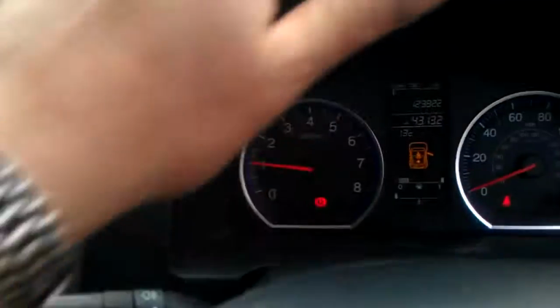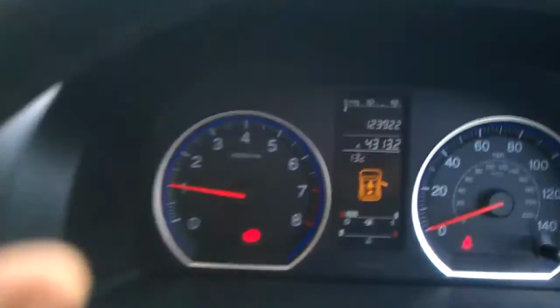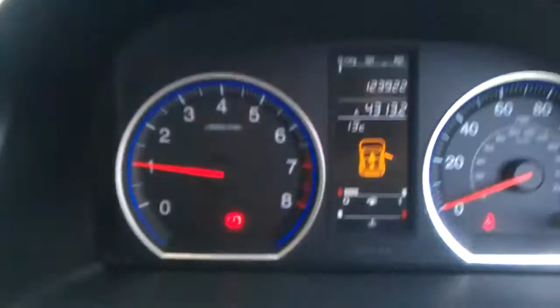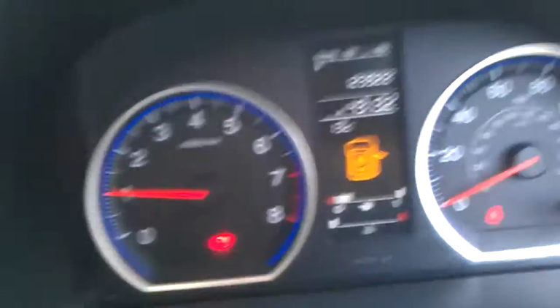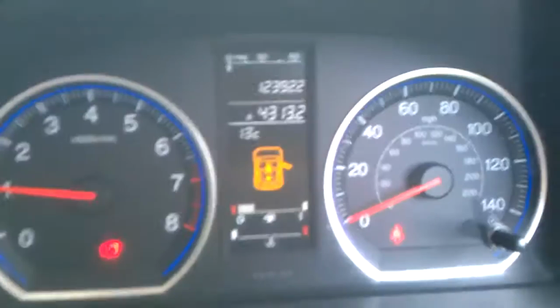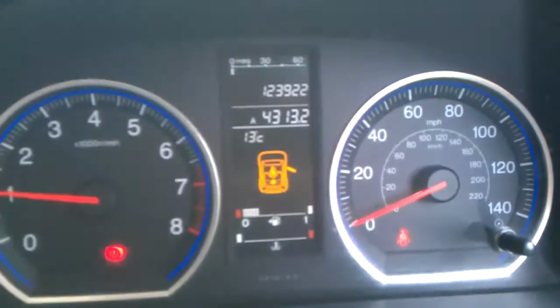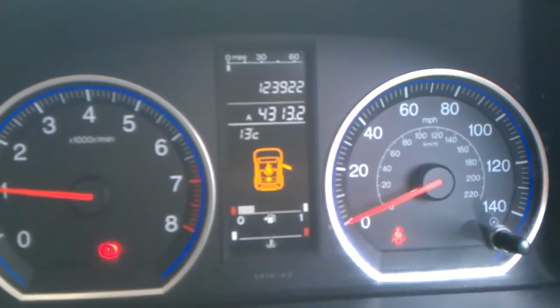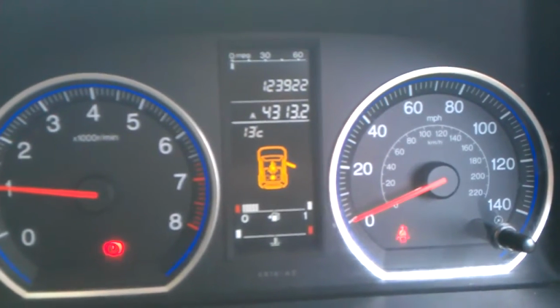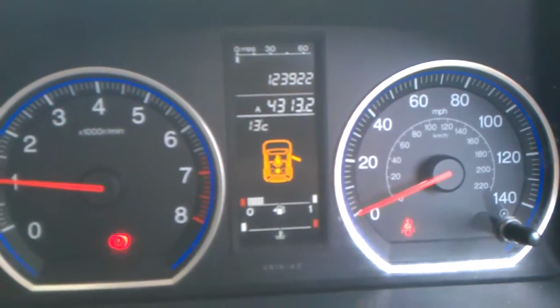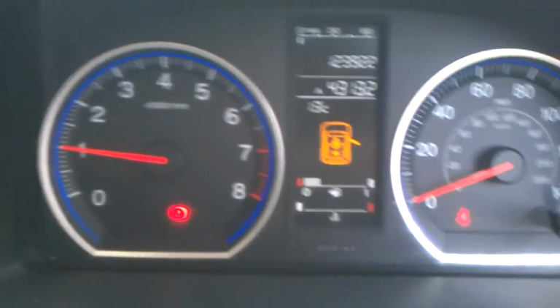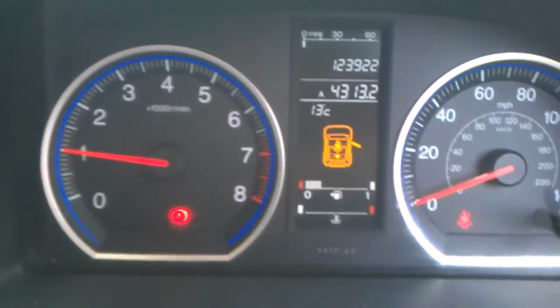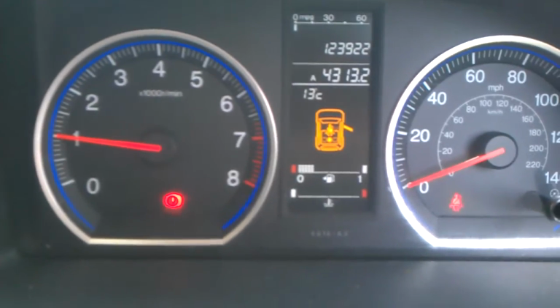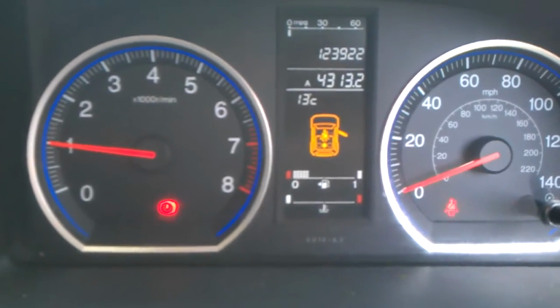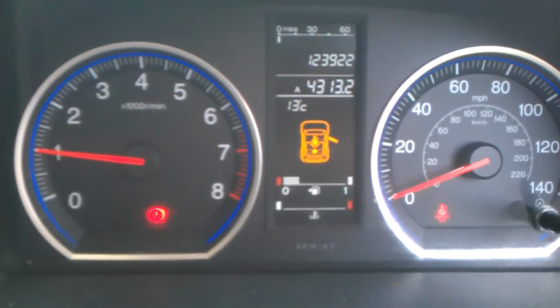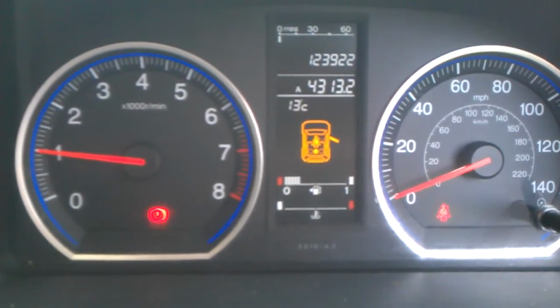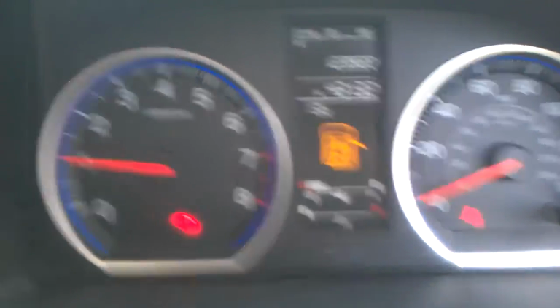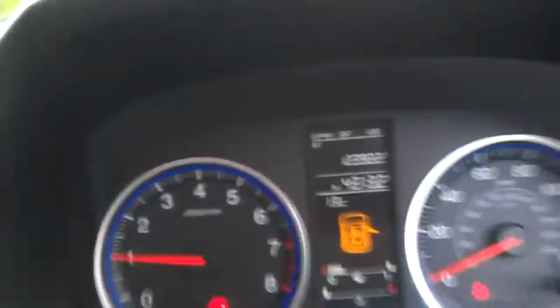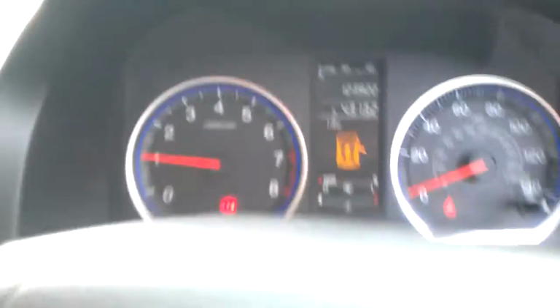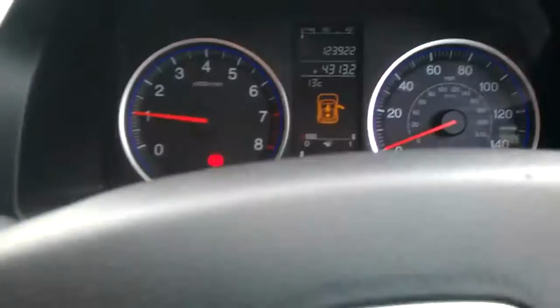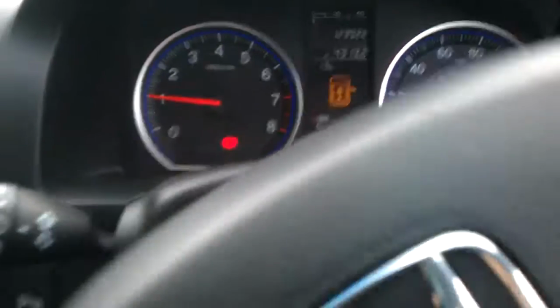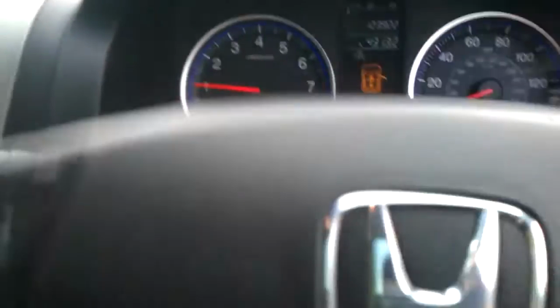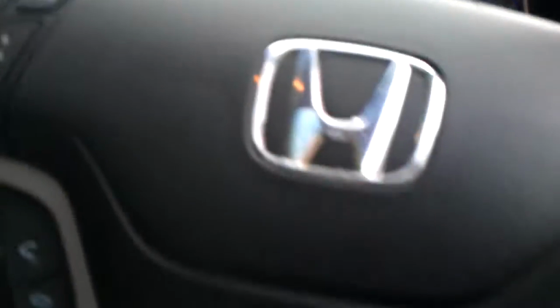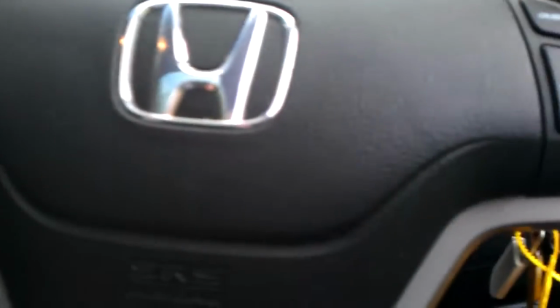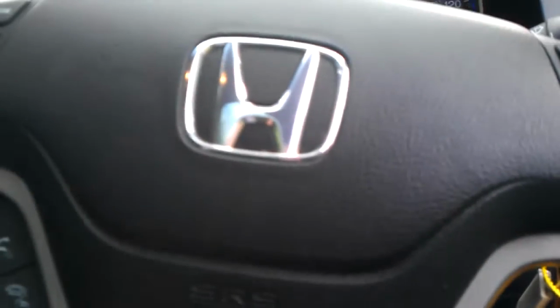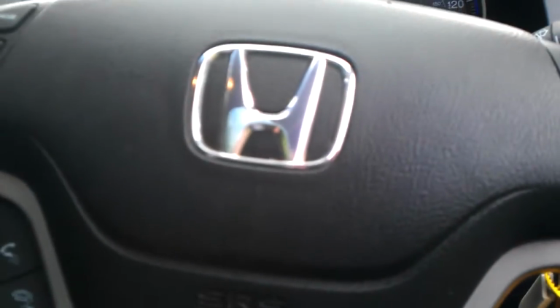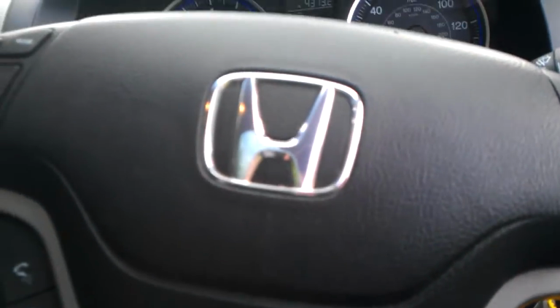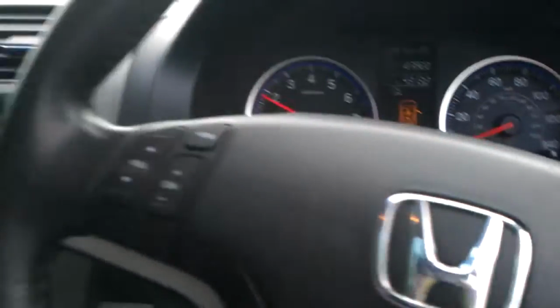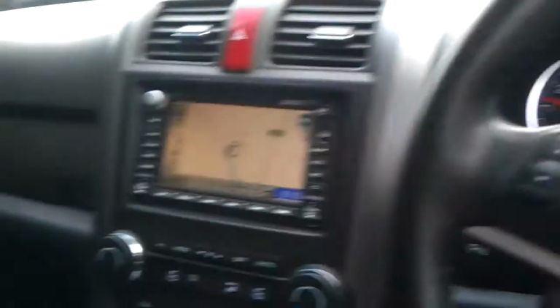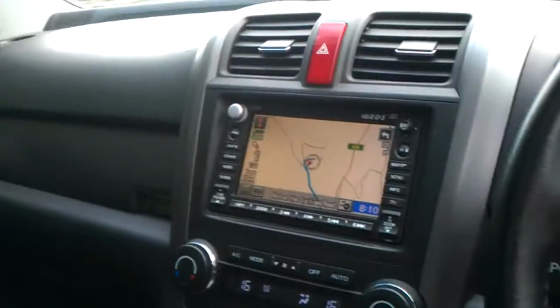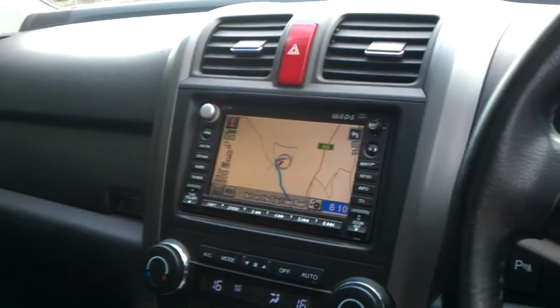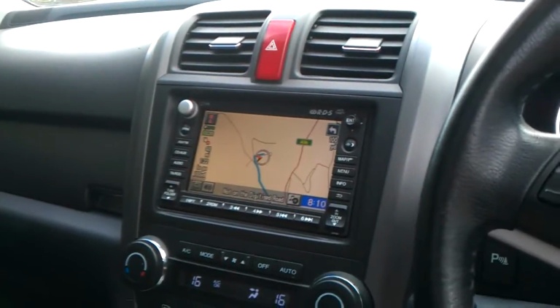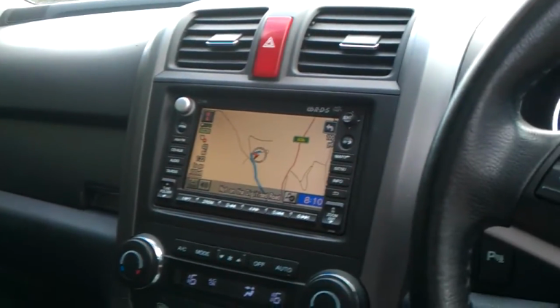No engine lights, no ABS lights, no horrible warning lights on the dash there. As you can see, the mileage is showing on the display. No cam belts on these — it's a timing chain, which is great news.